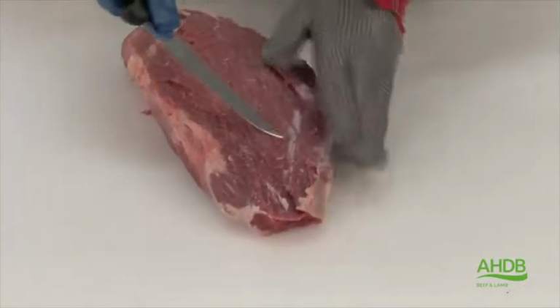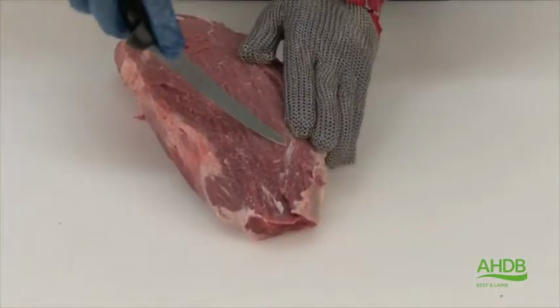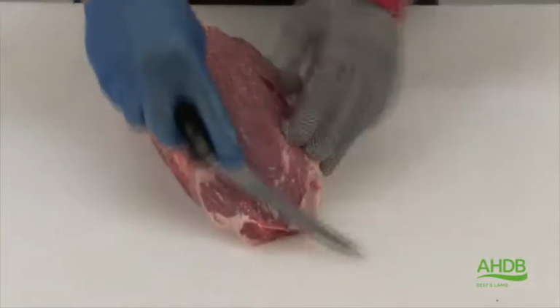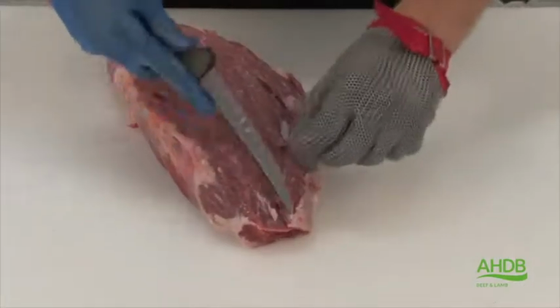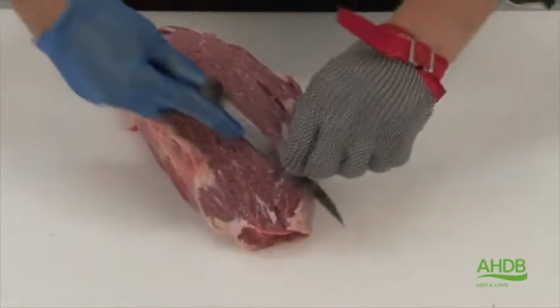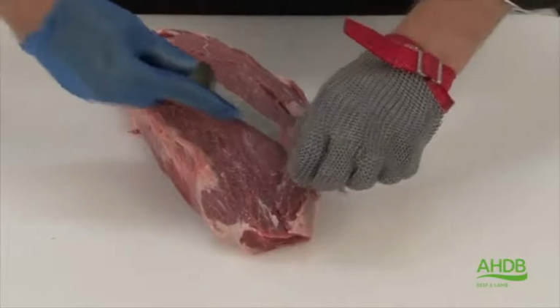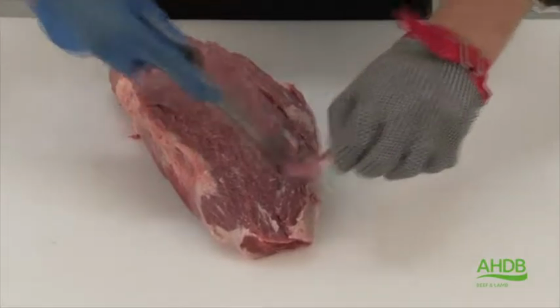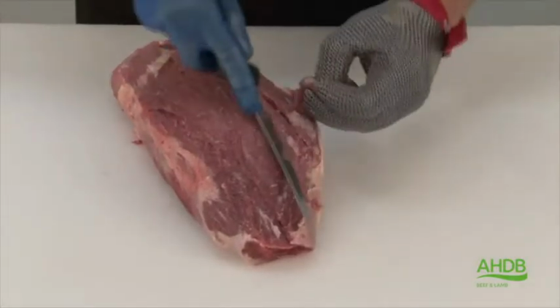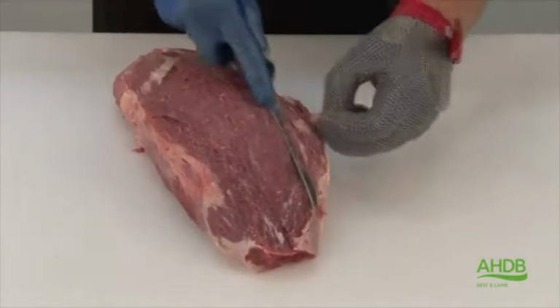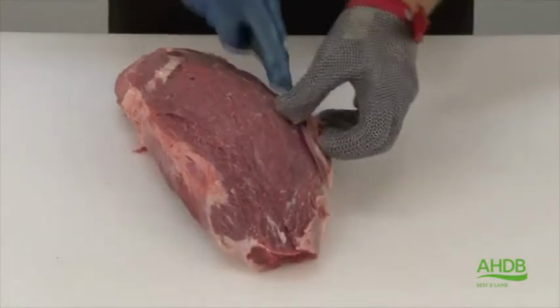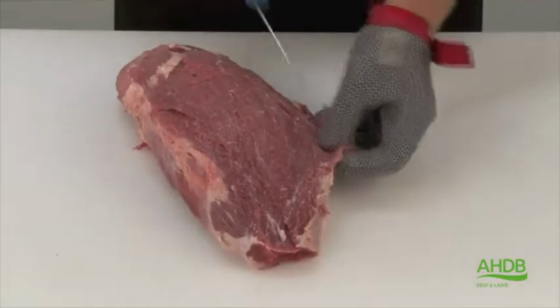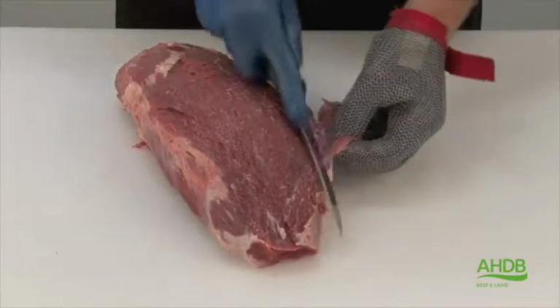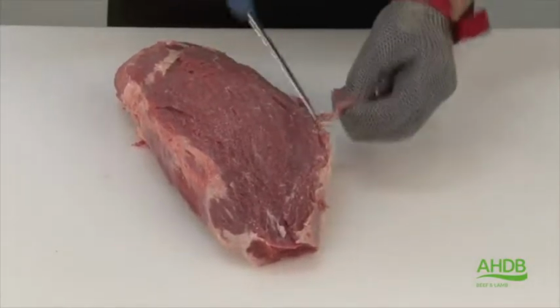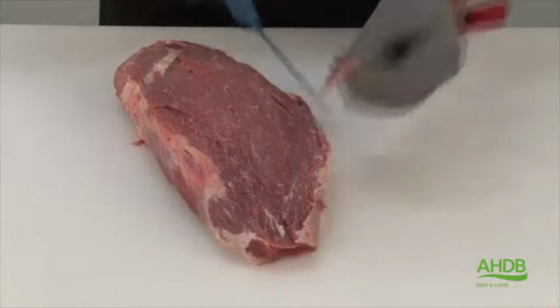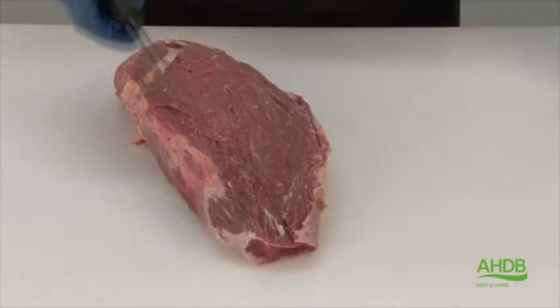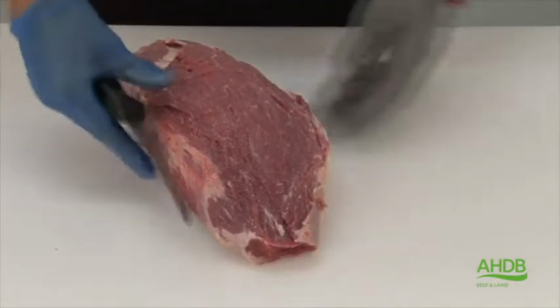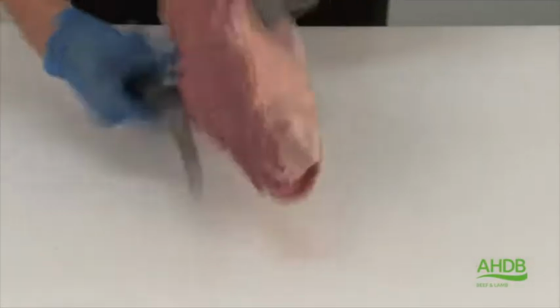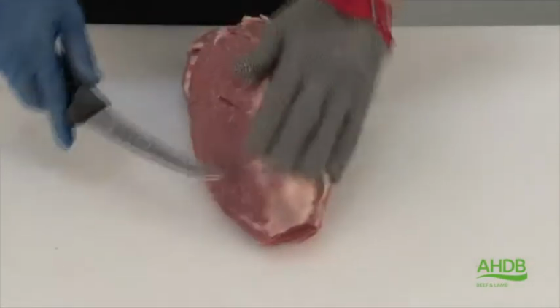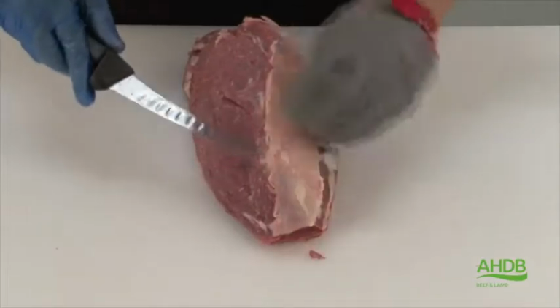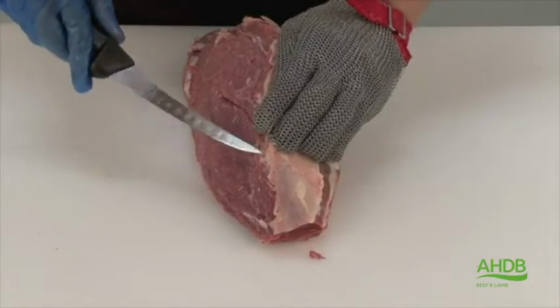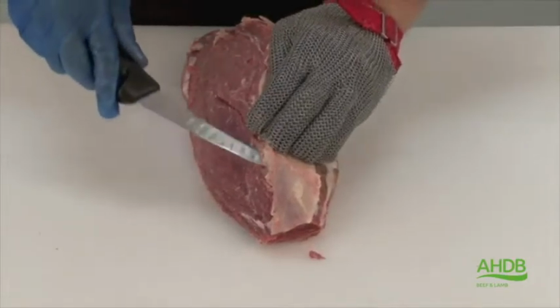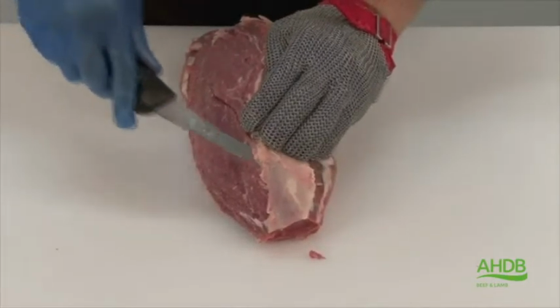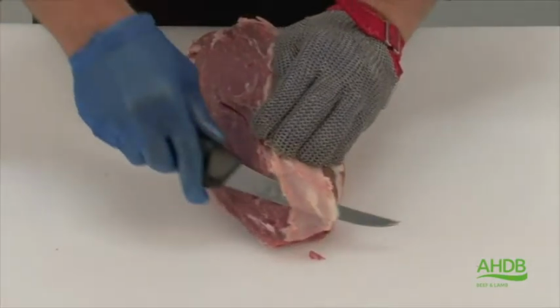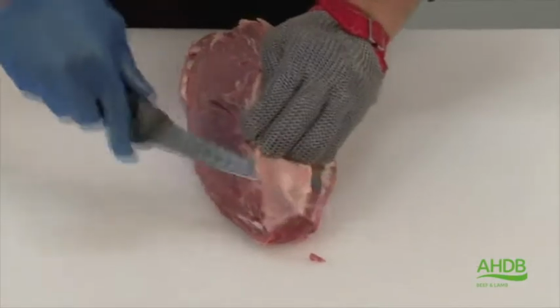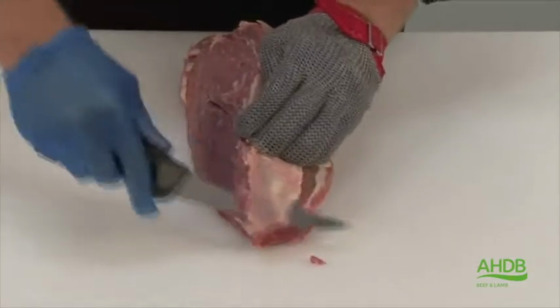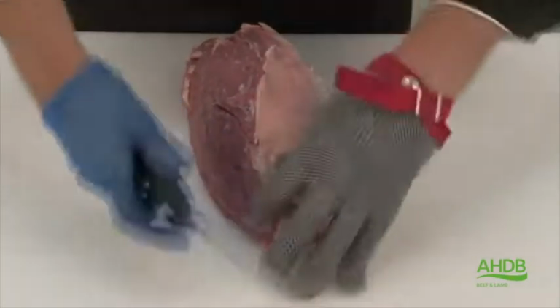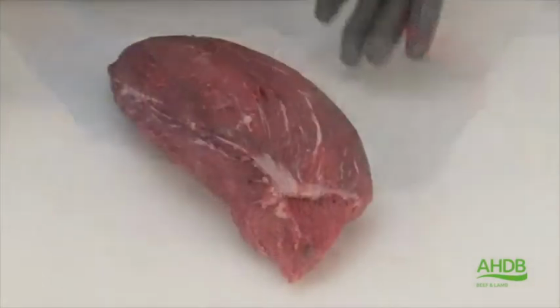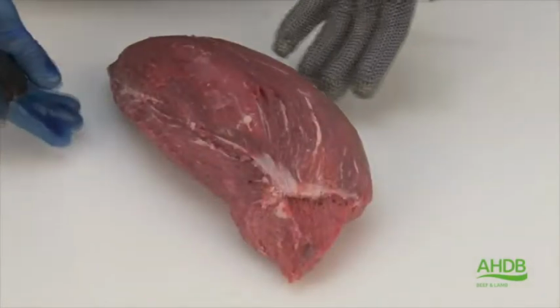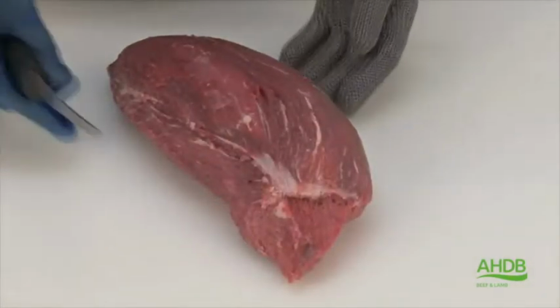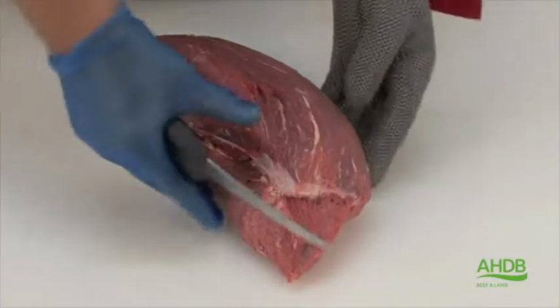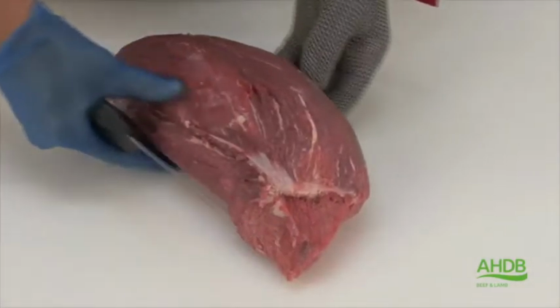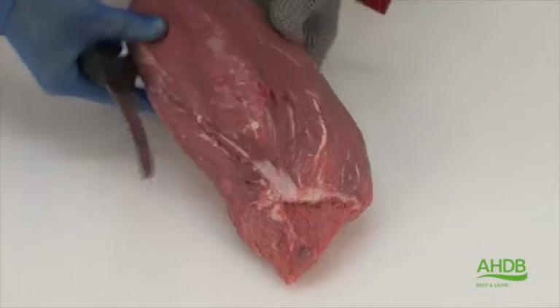I am going to start with the center muscle, which is often referred to as the bullet. And we remove all crystal.